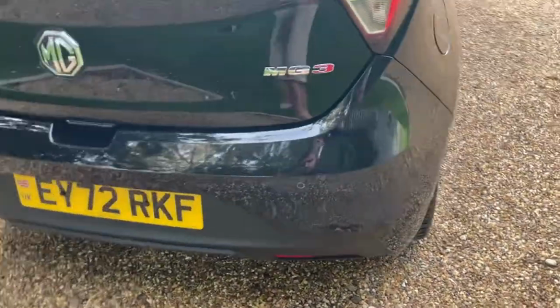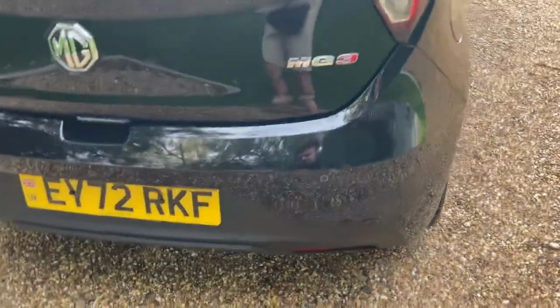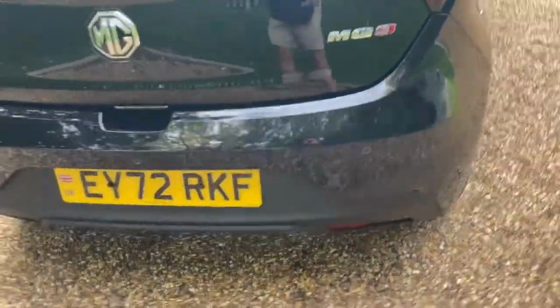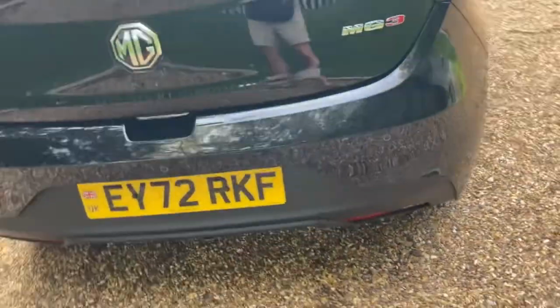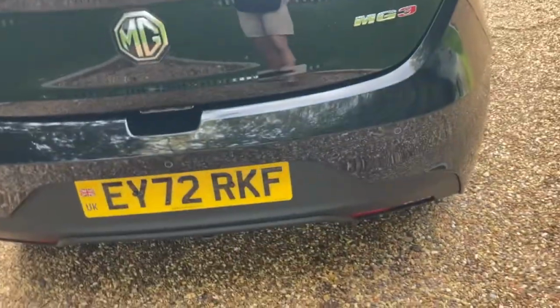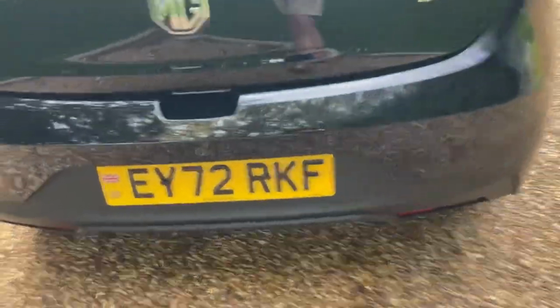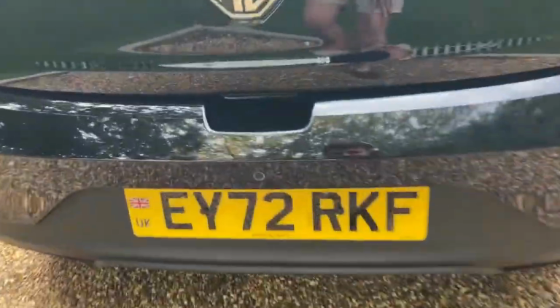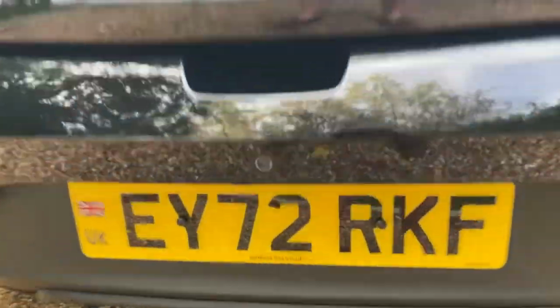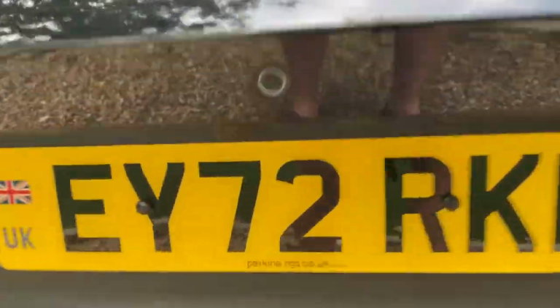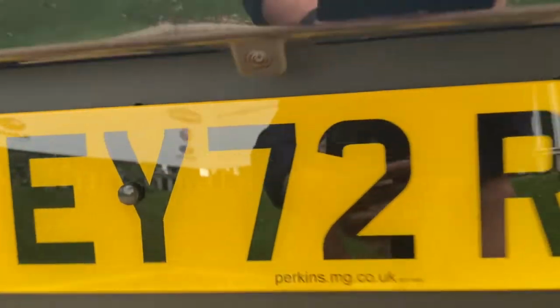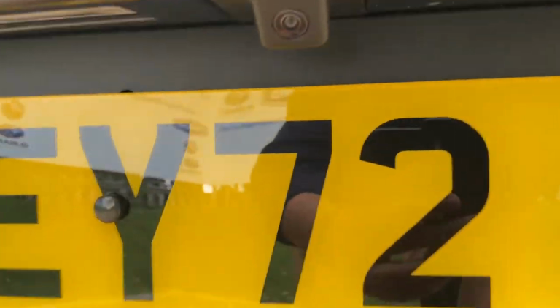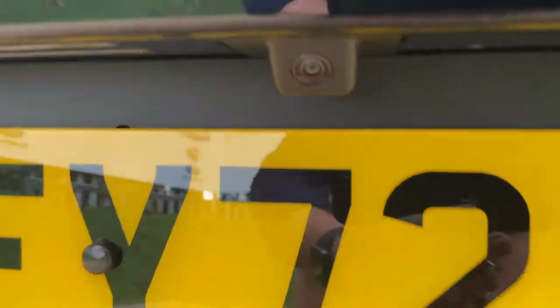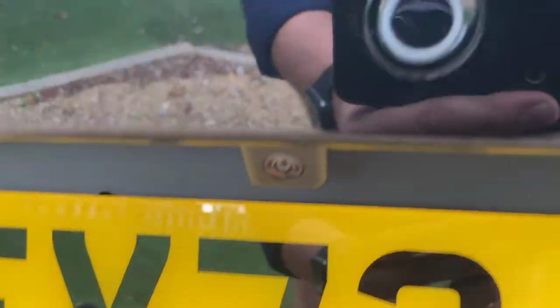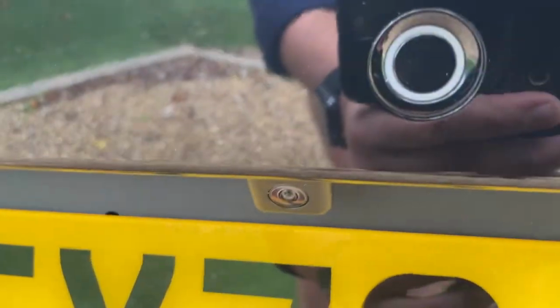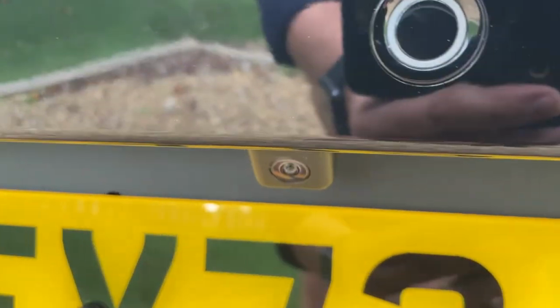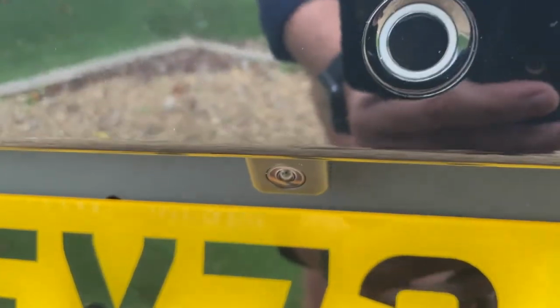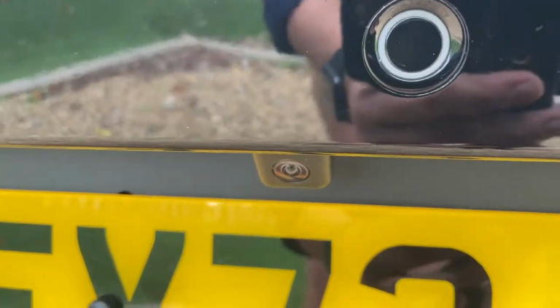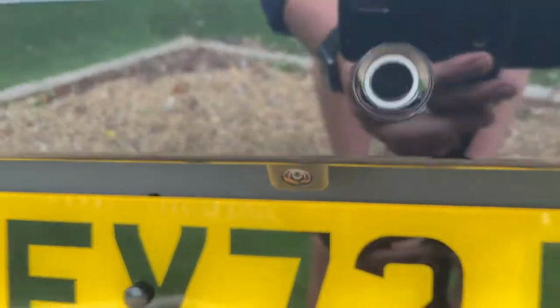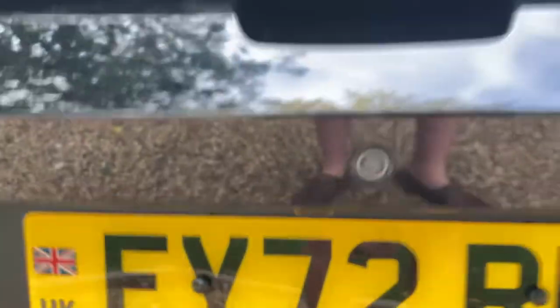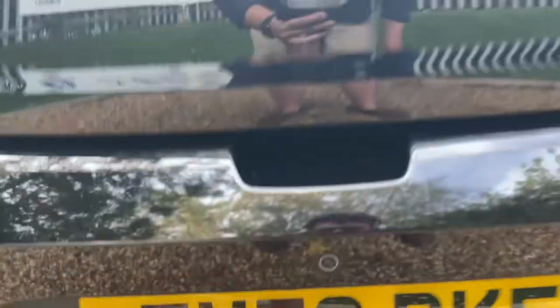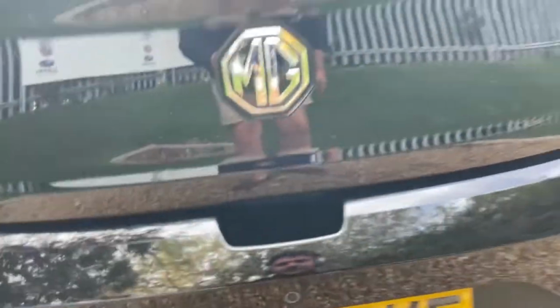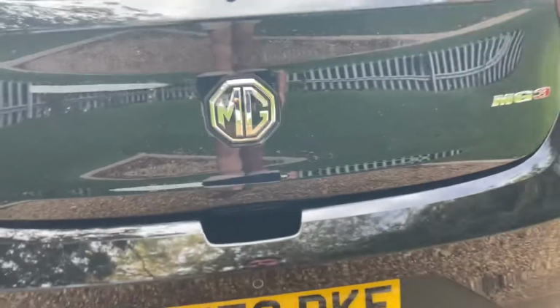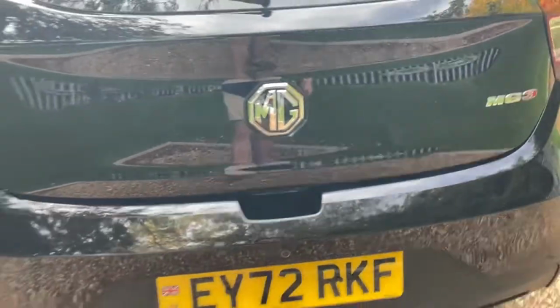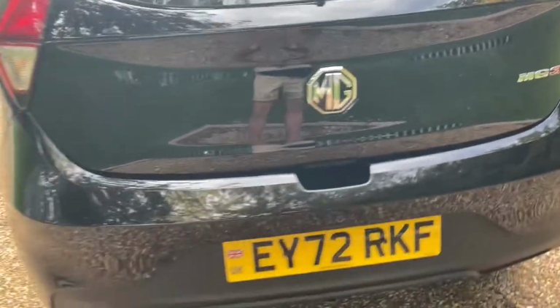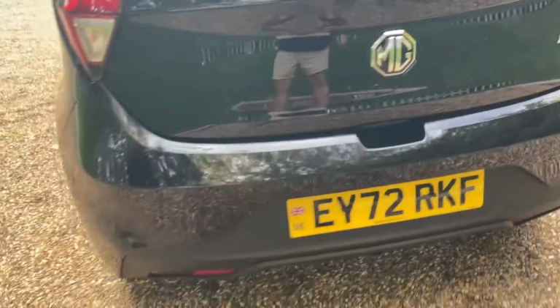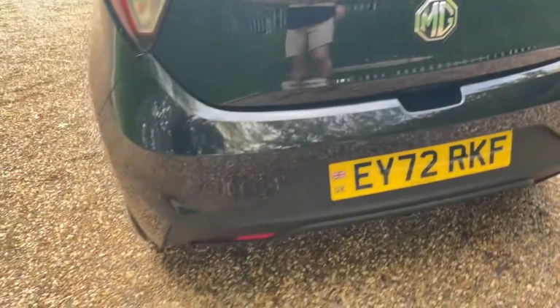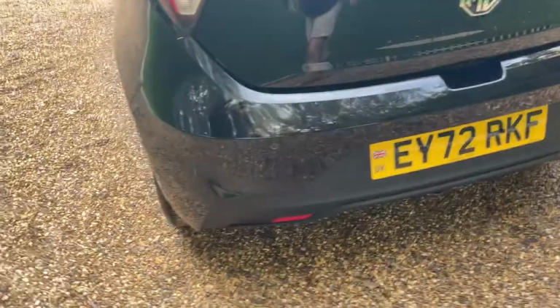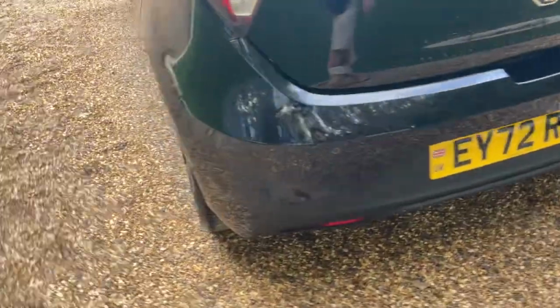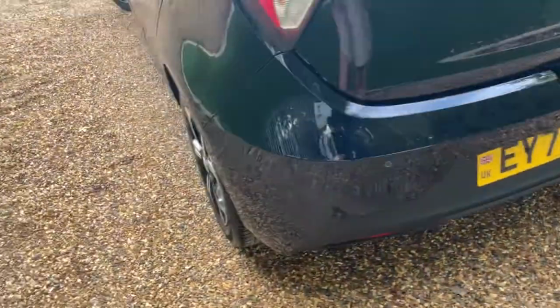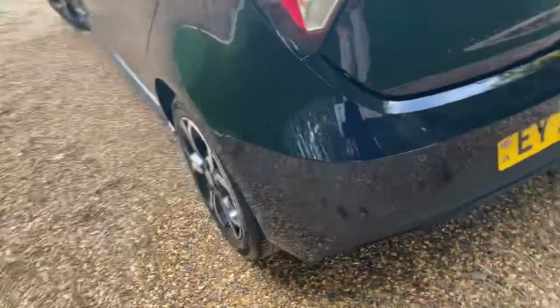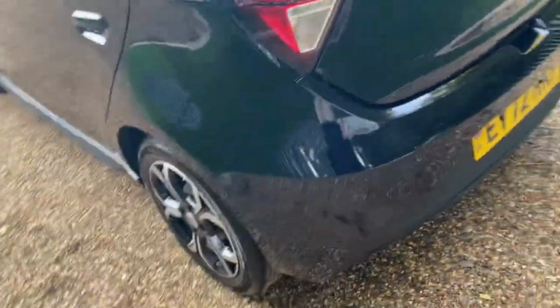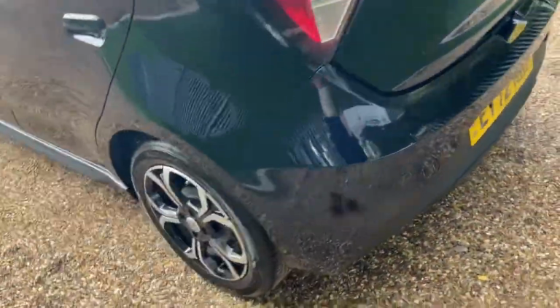We have rear parking sensors and a rear reversing camera as well, so you're always going to be parking with ease in these Exclusive MG3s.